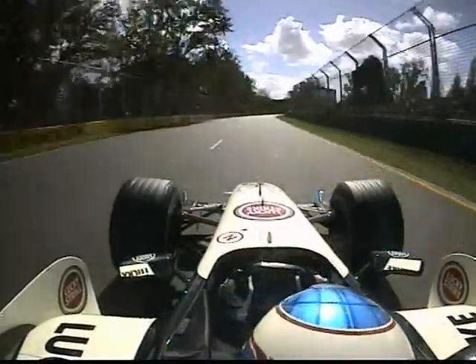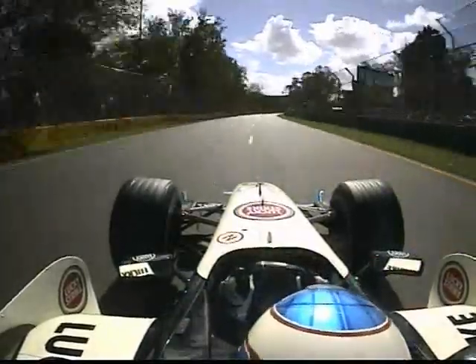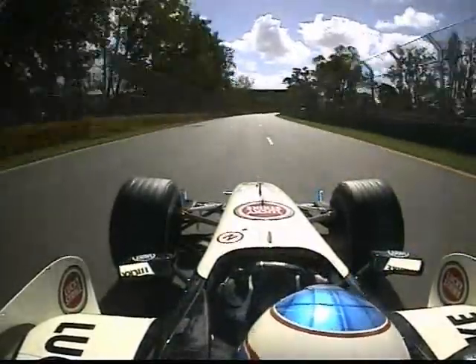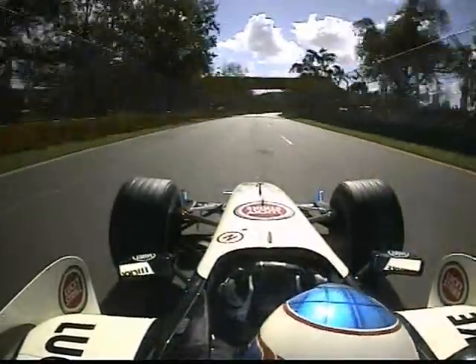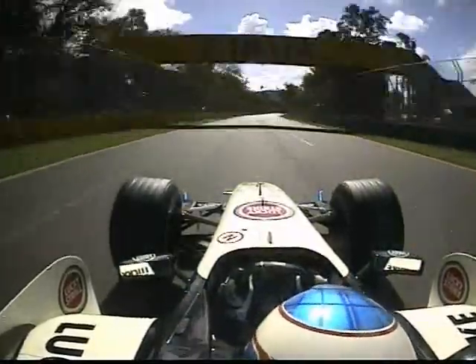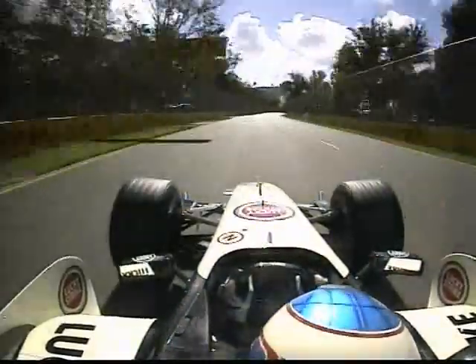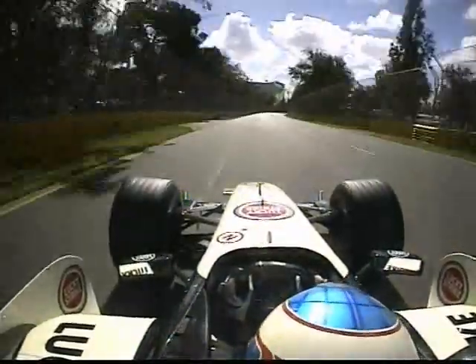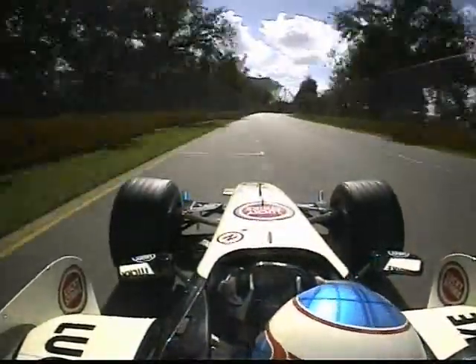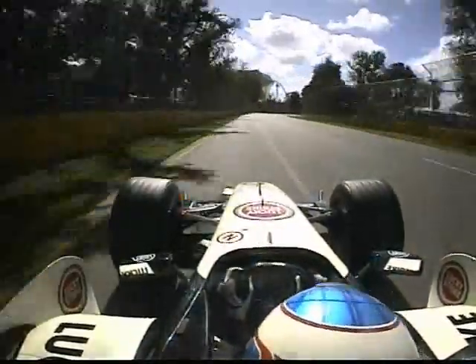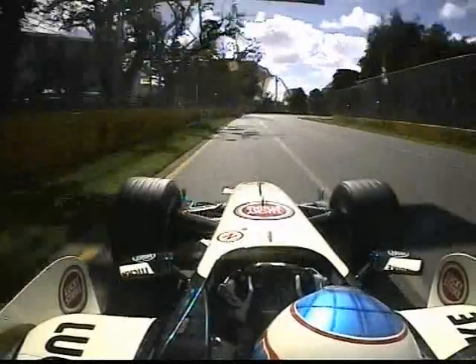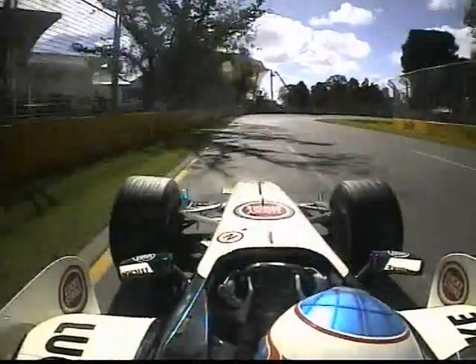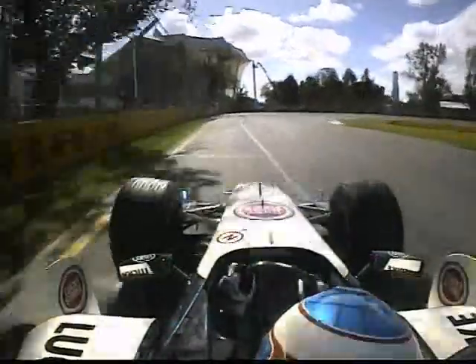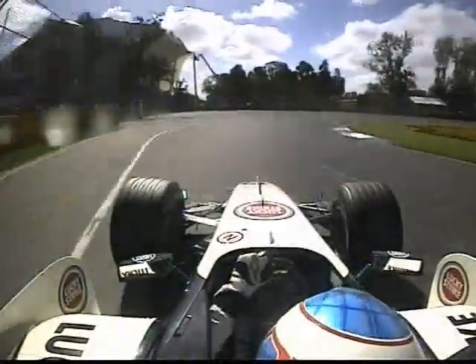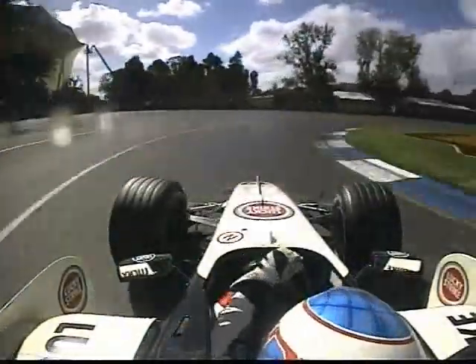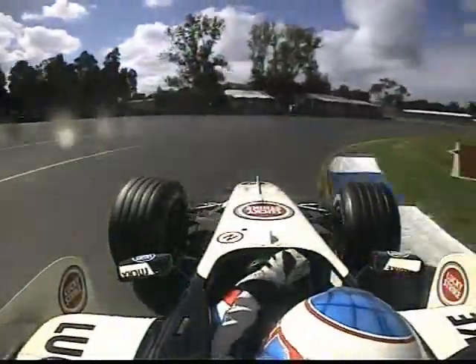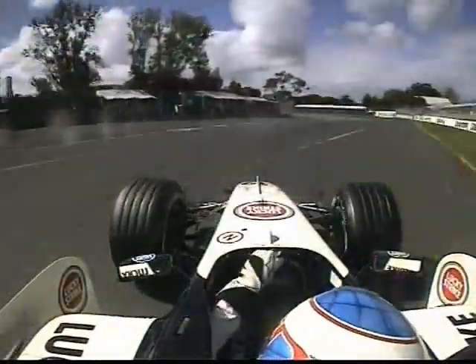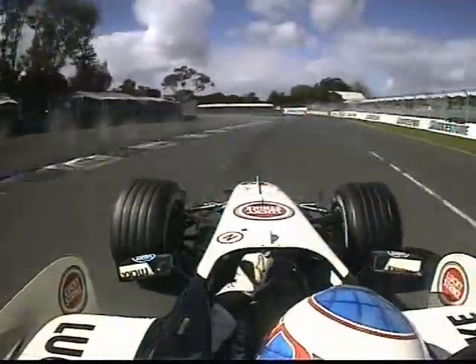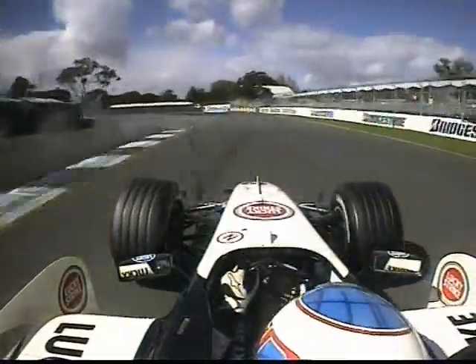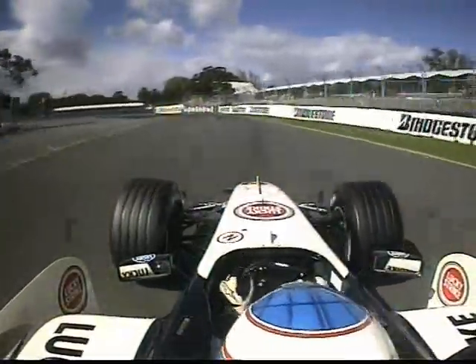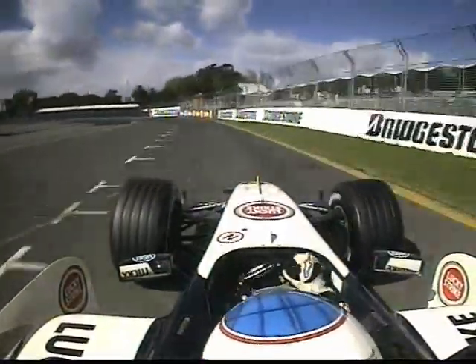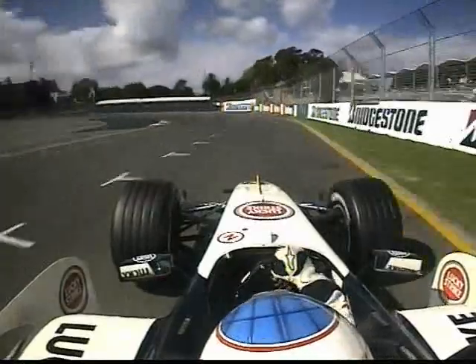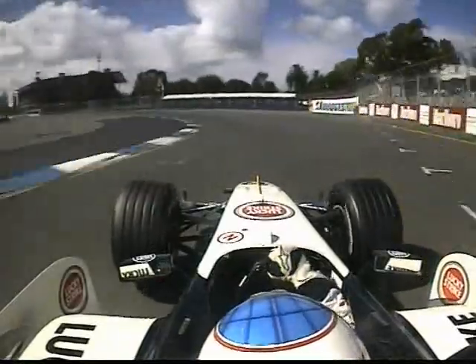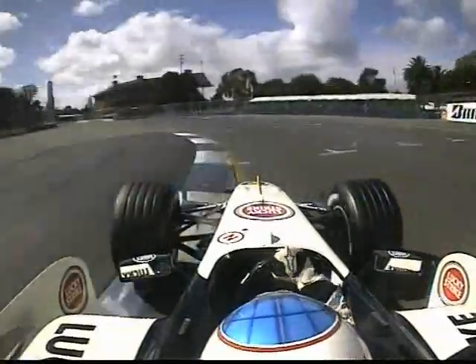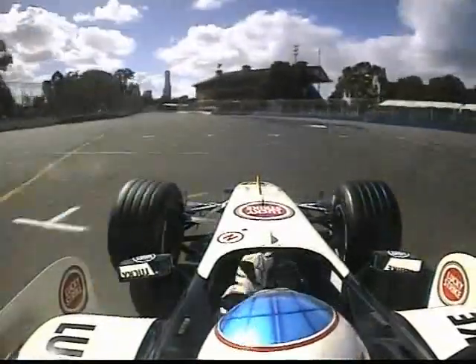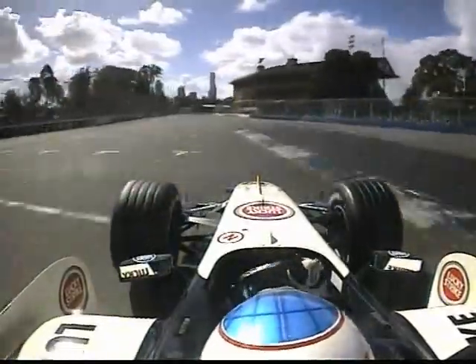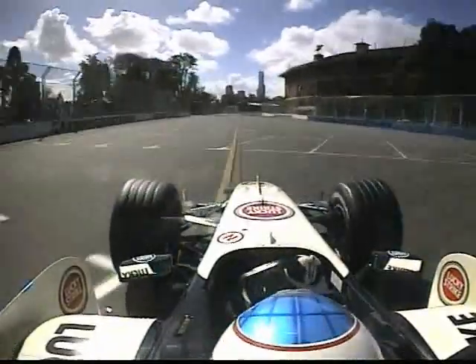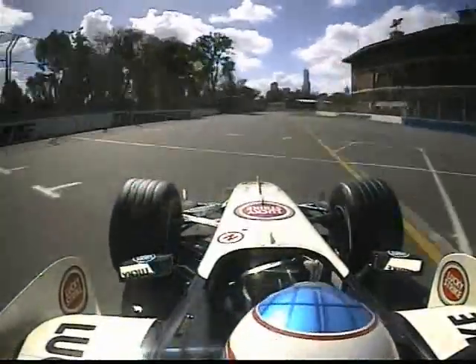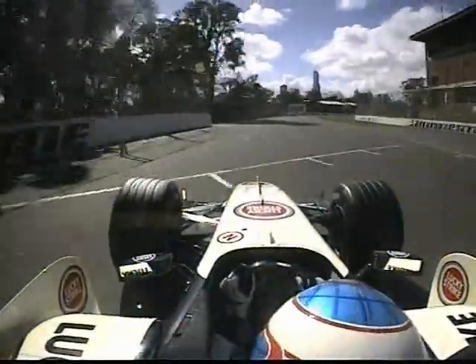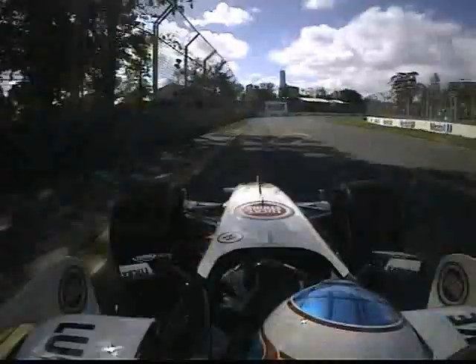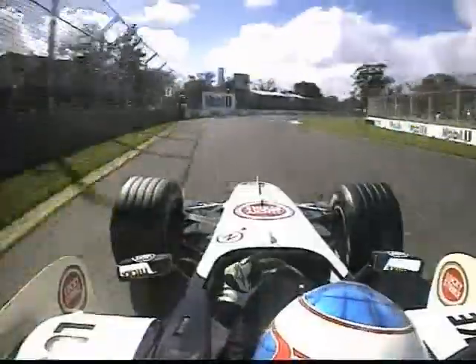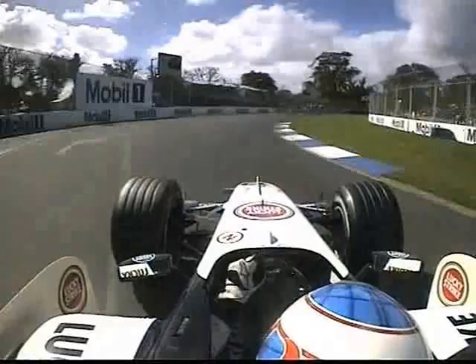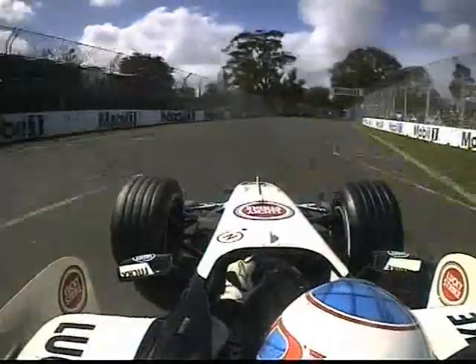The sweeping right-hander heading down to the critical braking zone of turn three. 185 miles an hour, down five shifts. He doesn't even need all of the track. He can switch back for turn four immediately. He mullers the kerbs, clambers all over them. That's quite aggressive for Jenson's normal style.